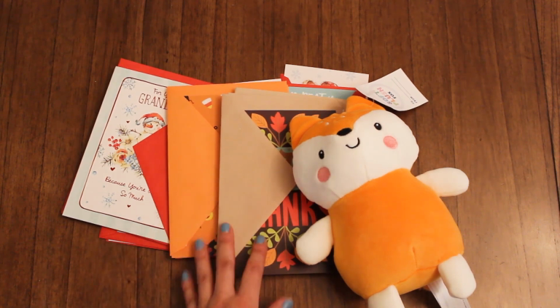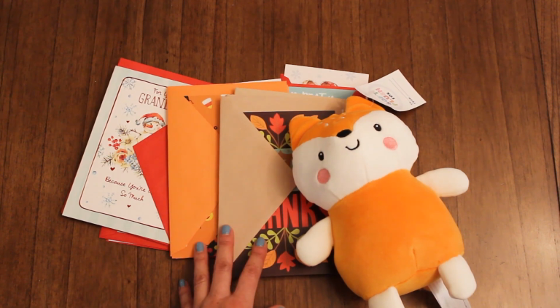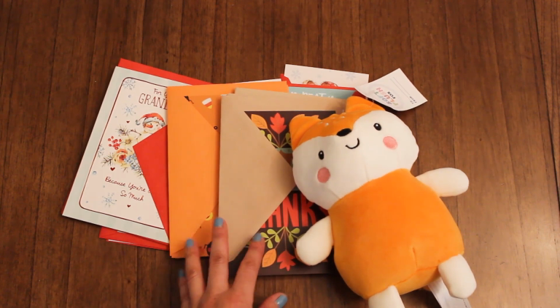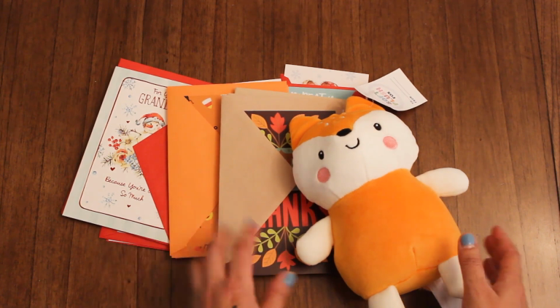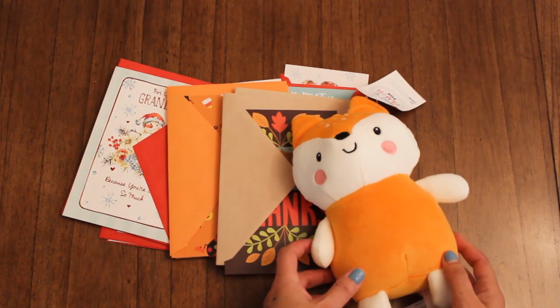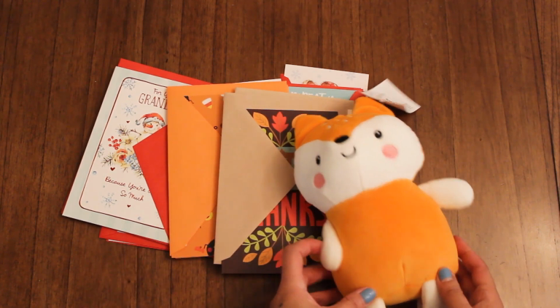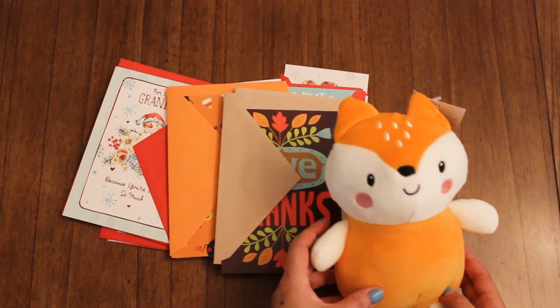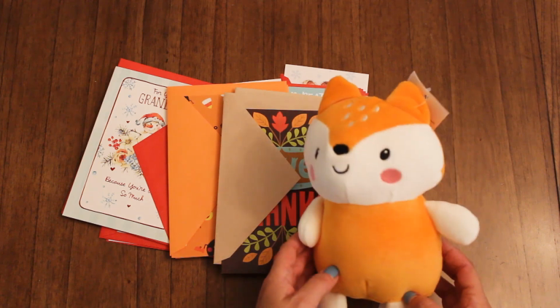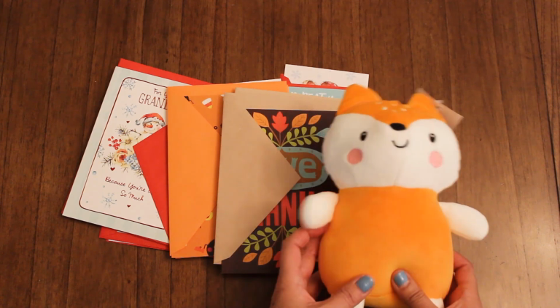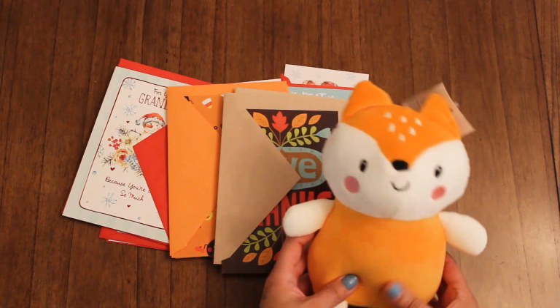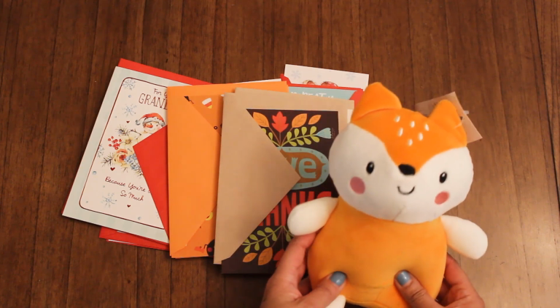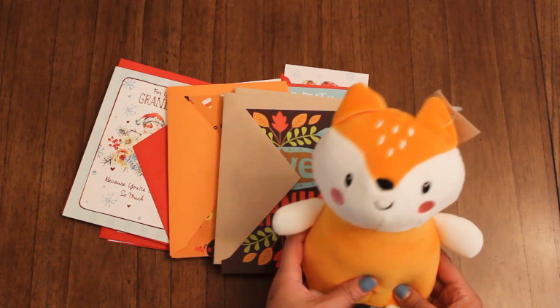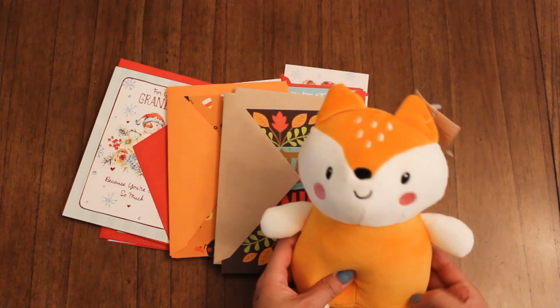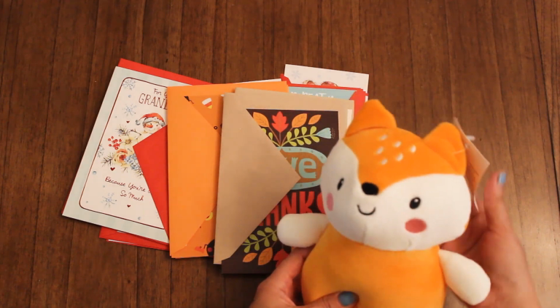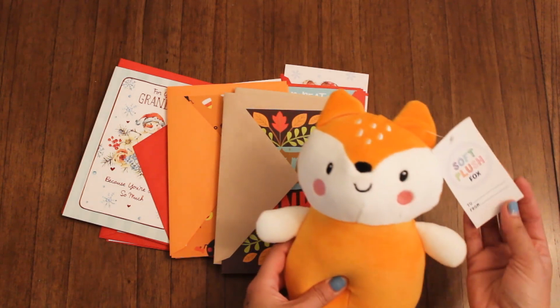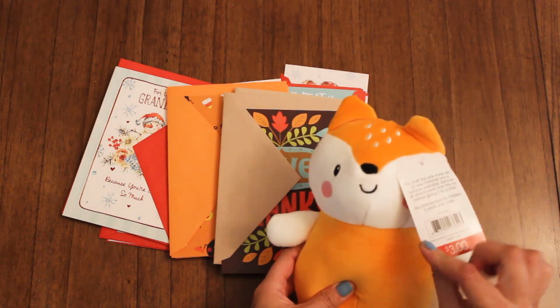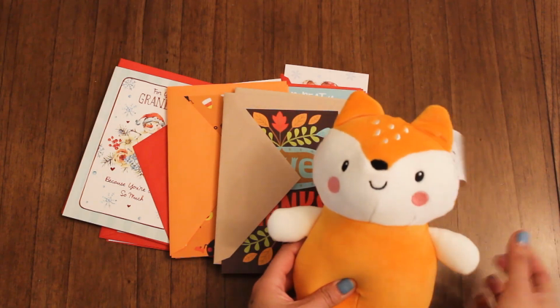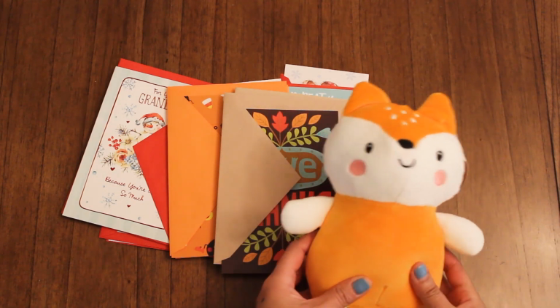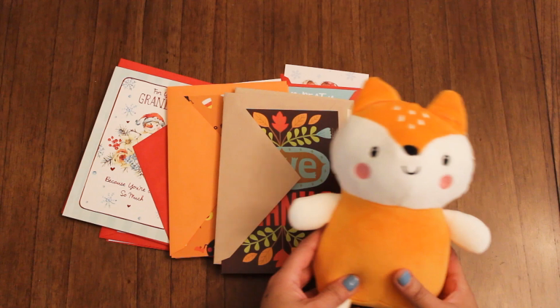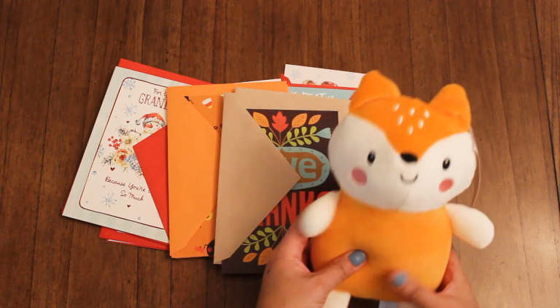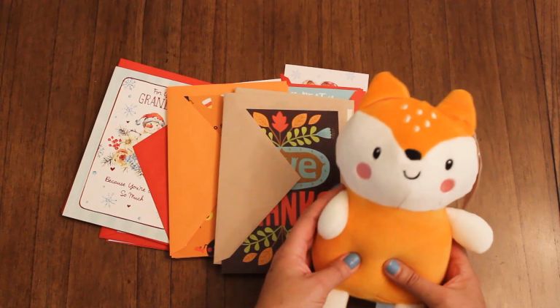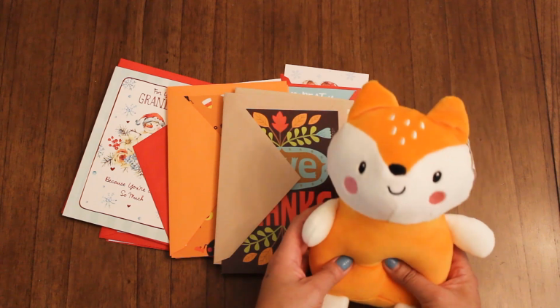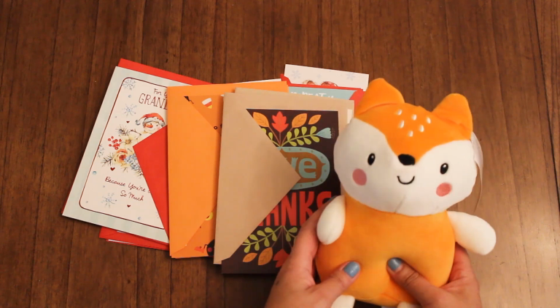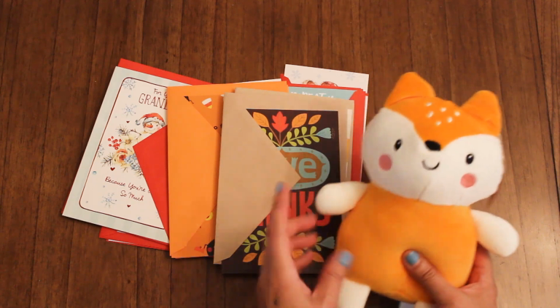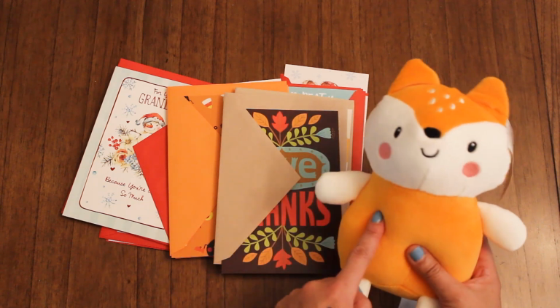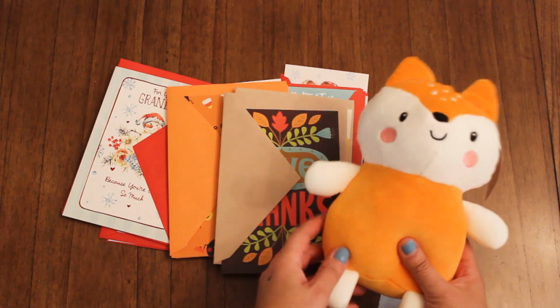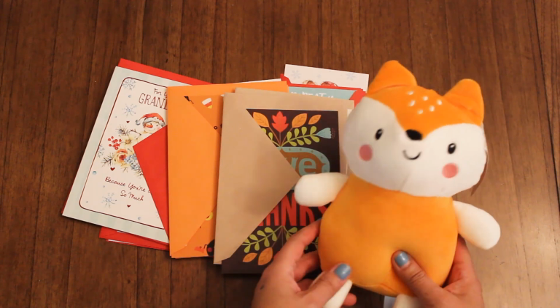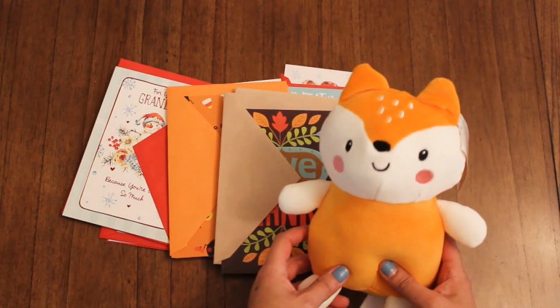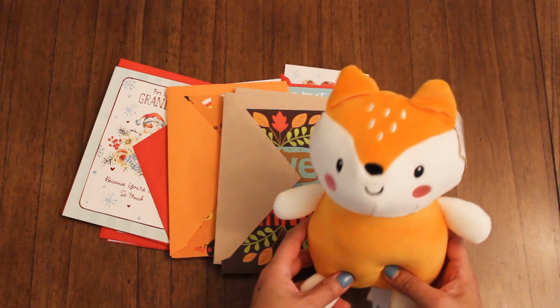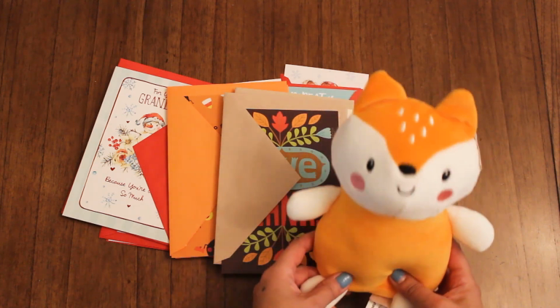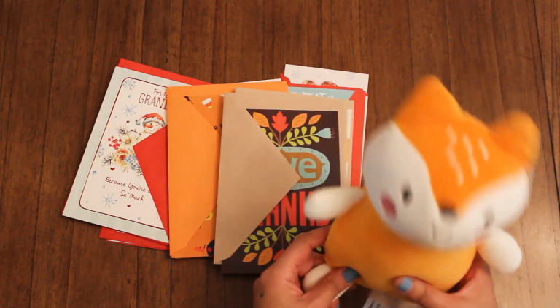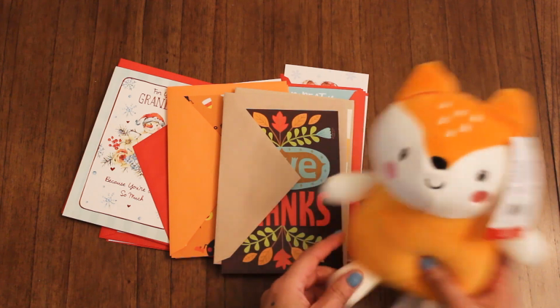First up, I wanted to show you some cards I found and this cute little plushie from Target's Dollar Spot. This was $3 — super cute and soft. So I got one for a friend of mine and myself.